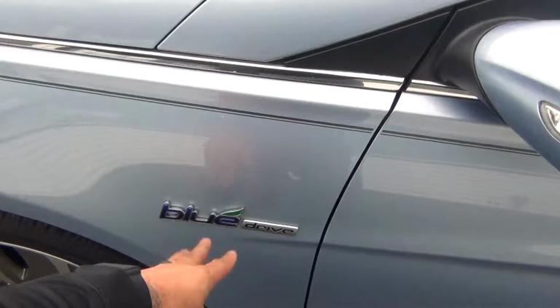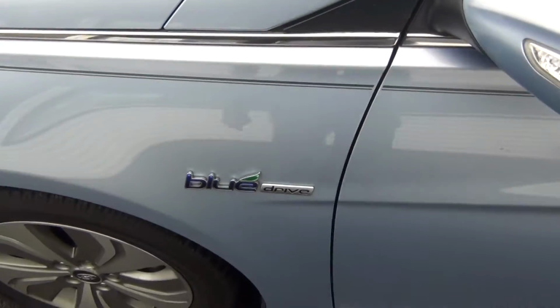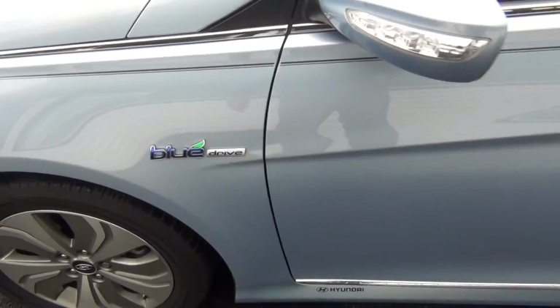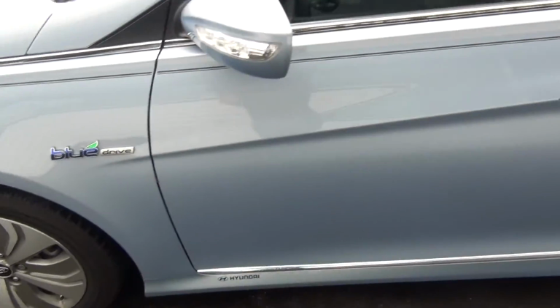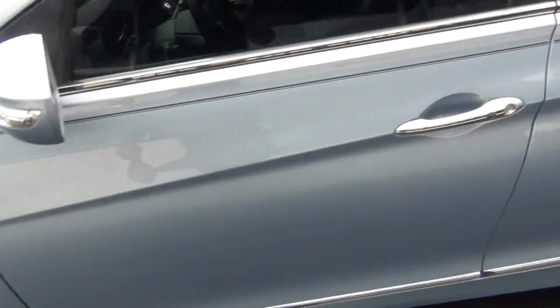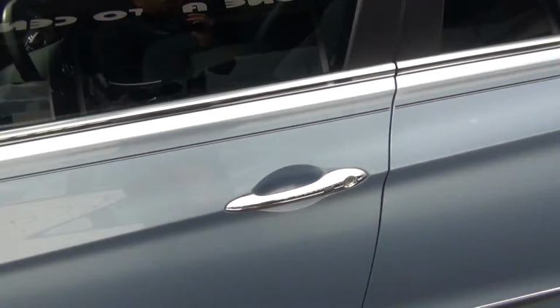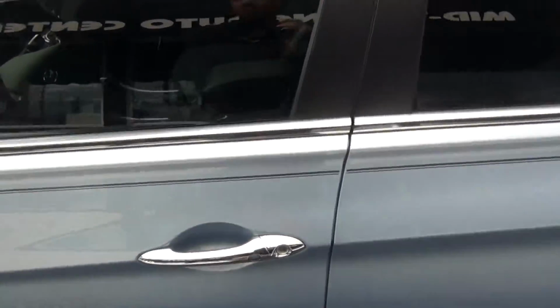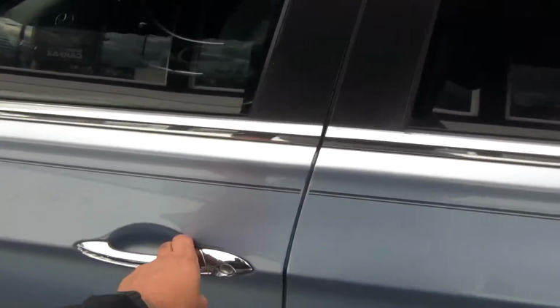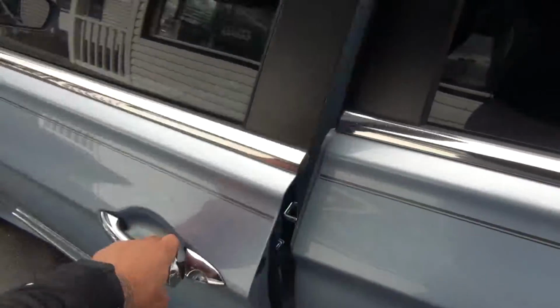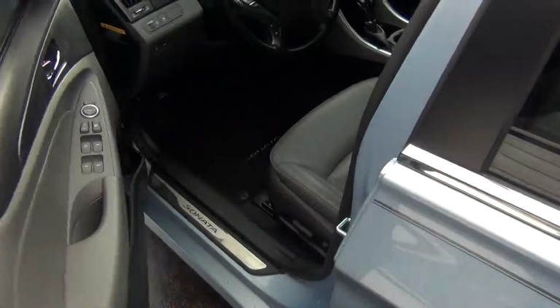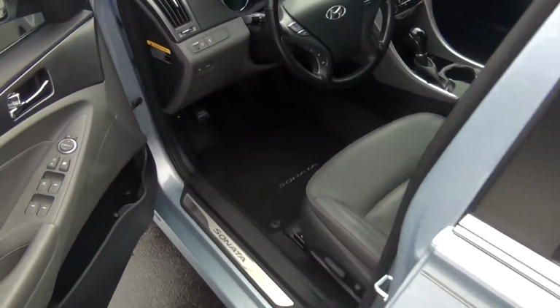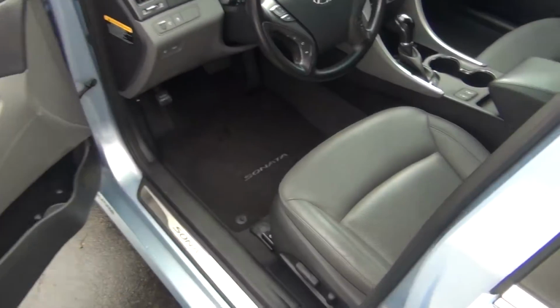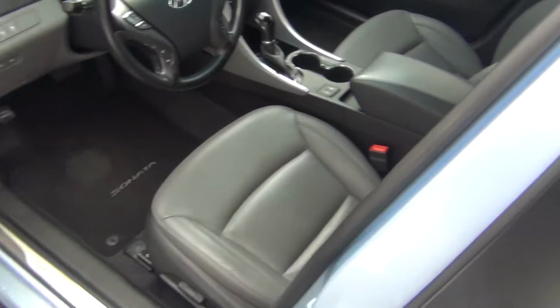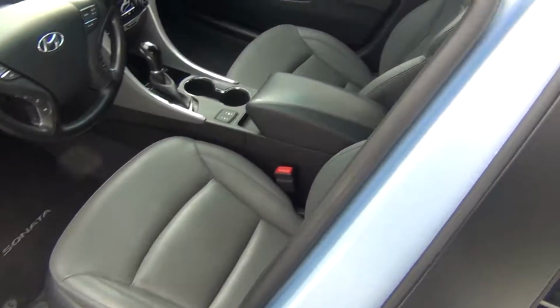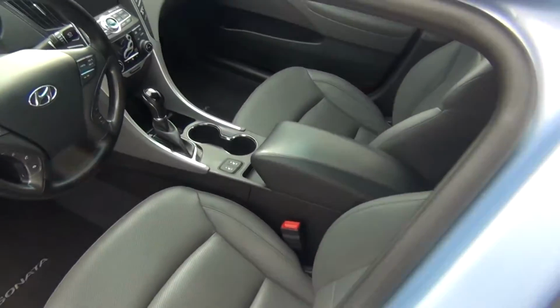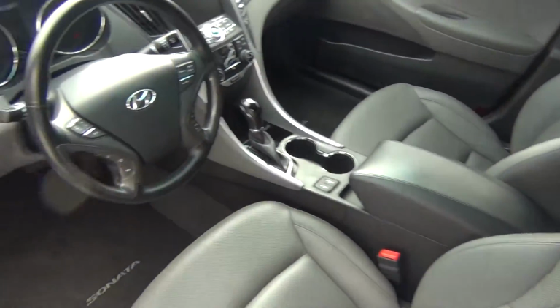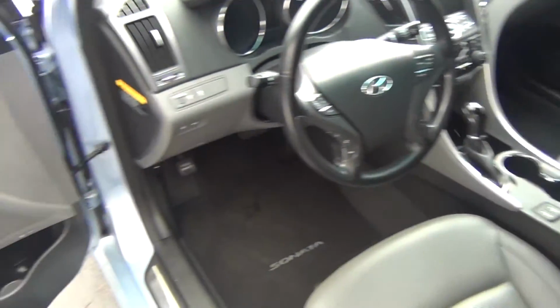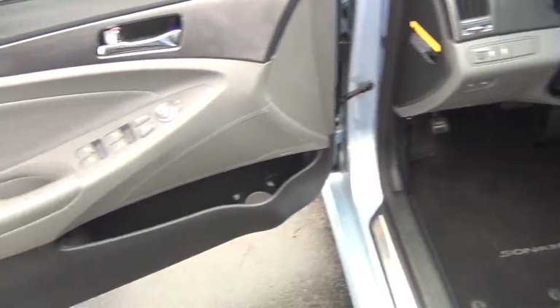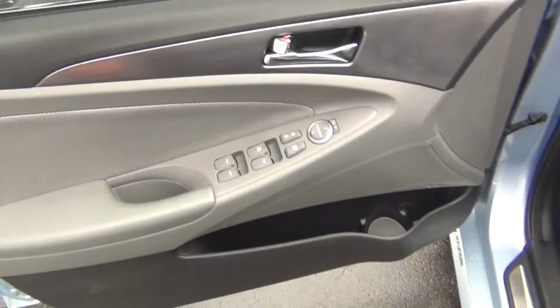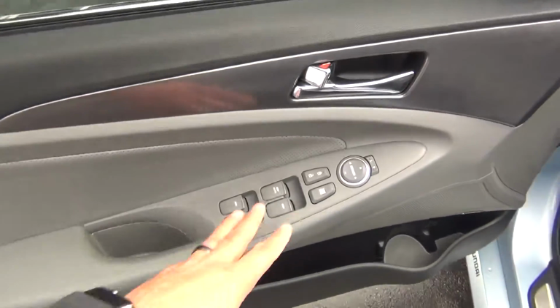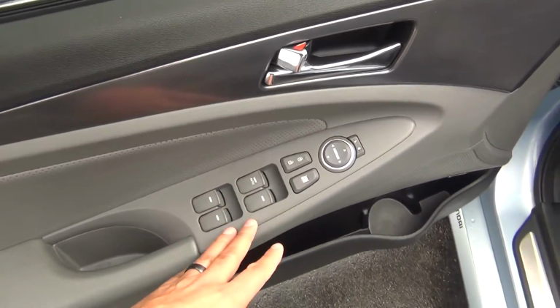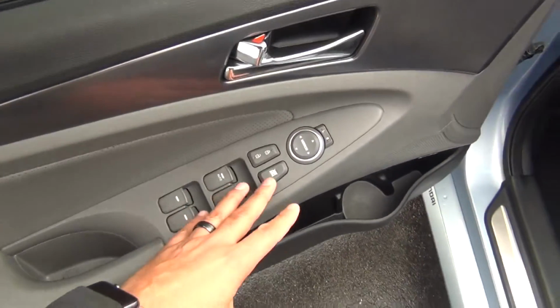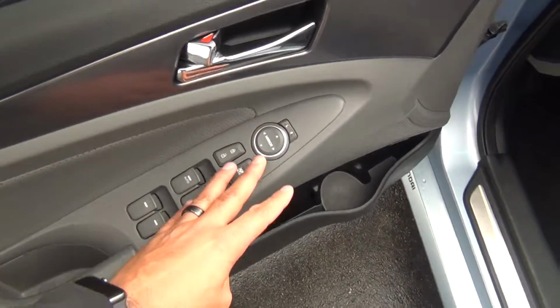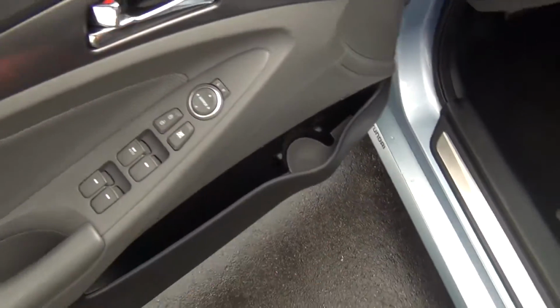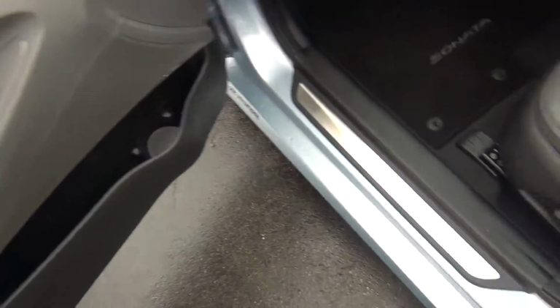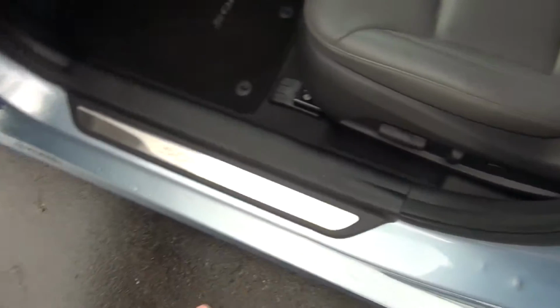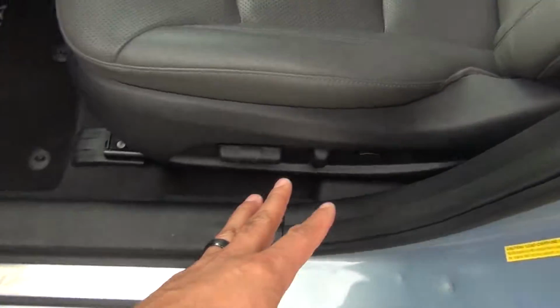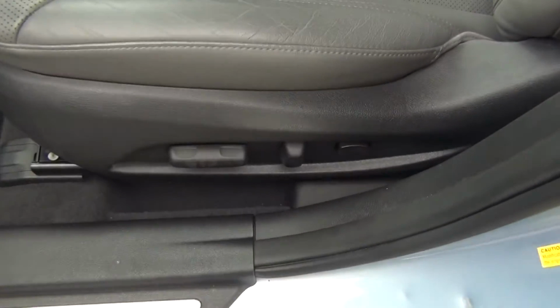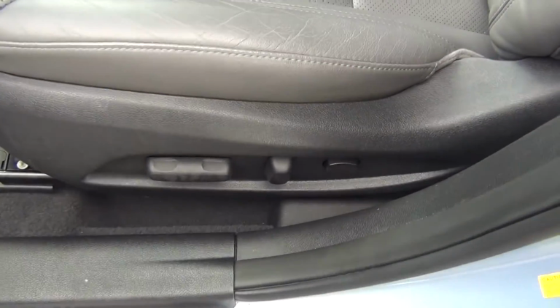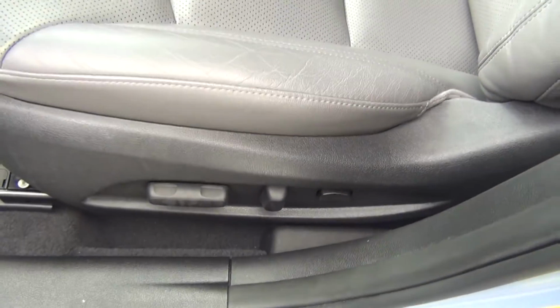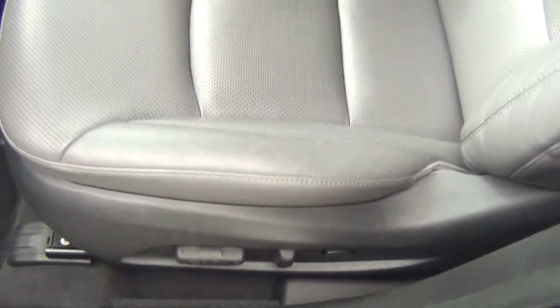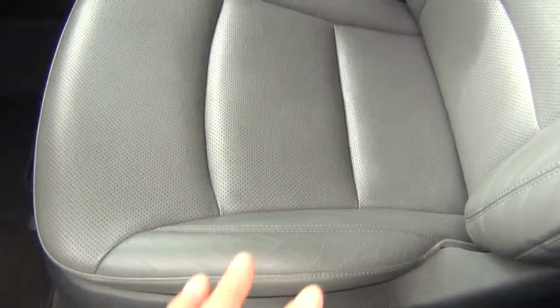You can see there the Blue Drive badging. We'll go ahead and look on the inside and you can see it is absolutely flawless. You've got power windows, power locks, and power mirrors.